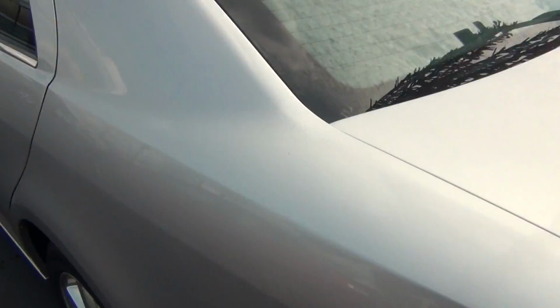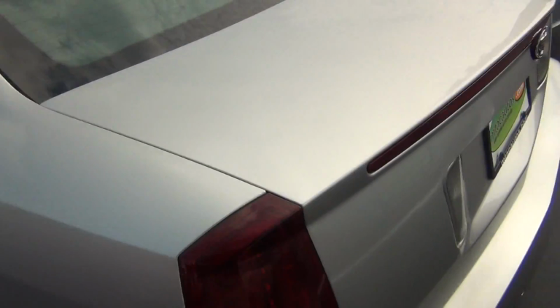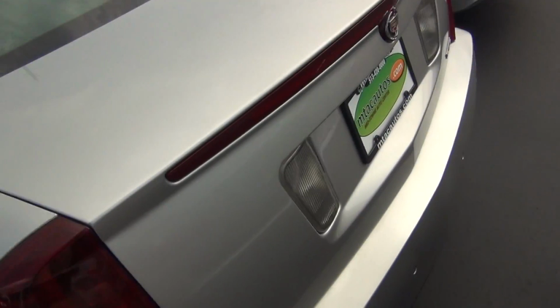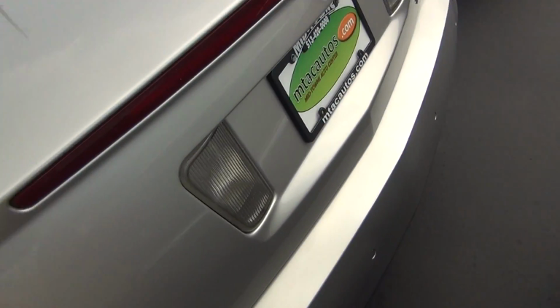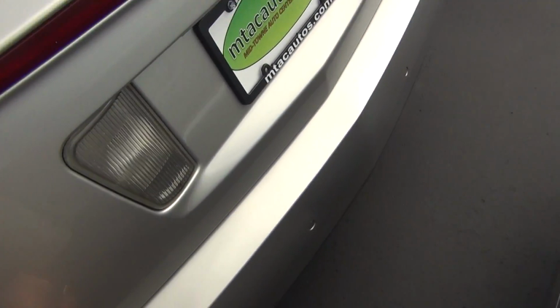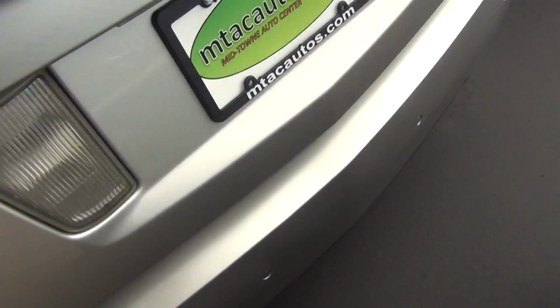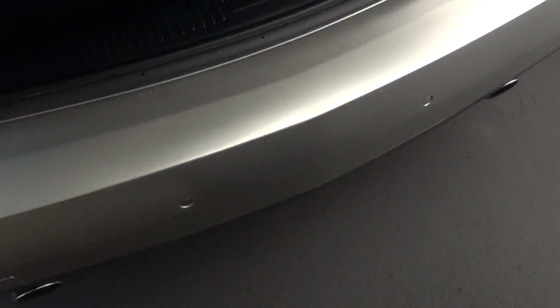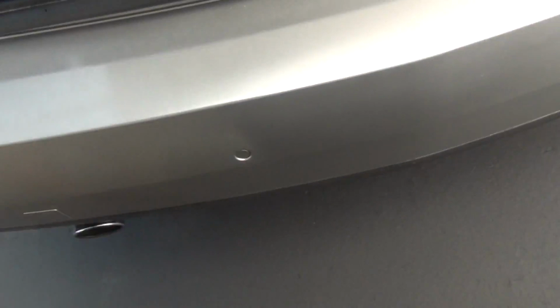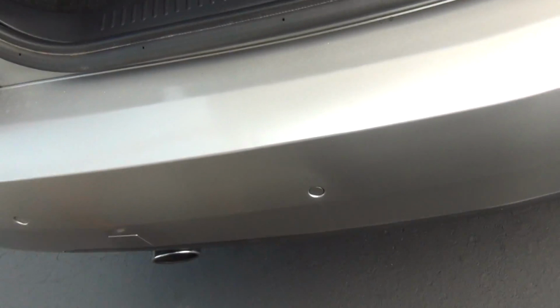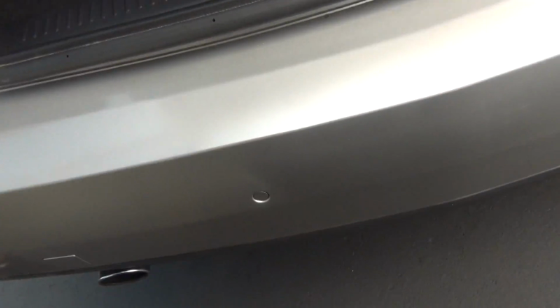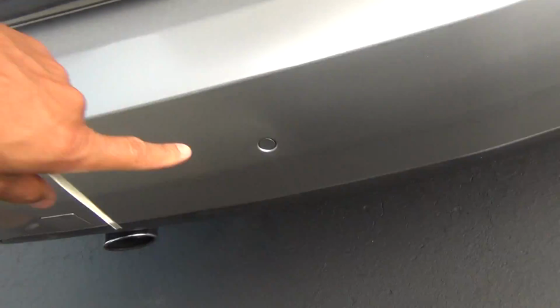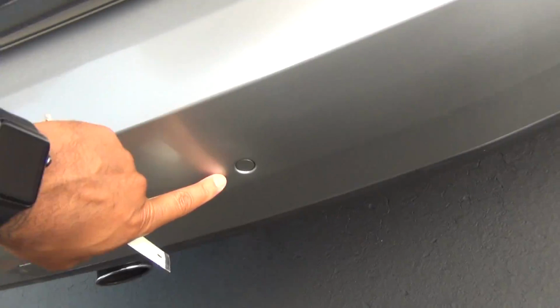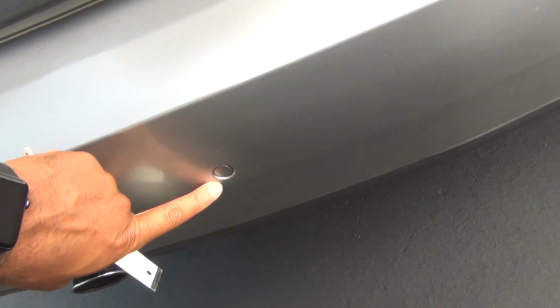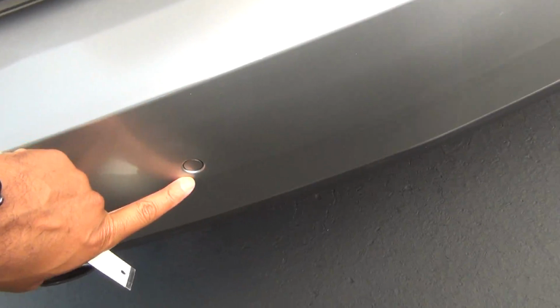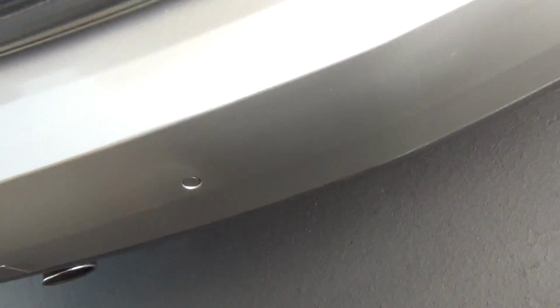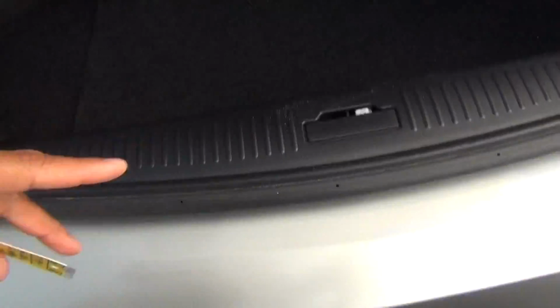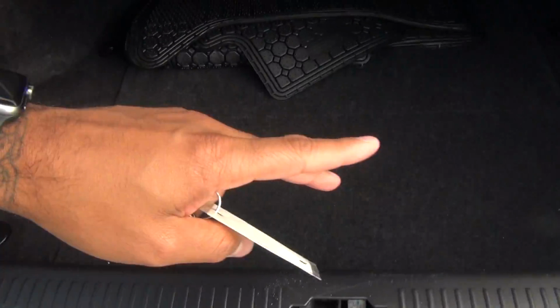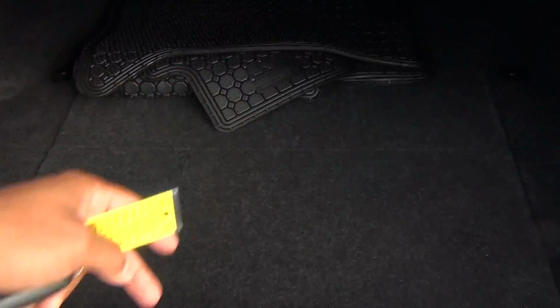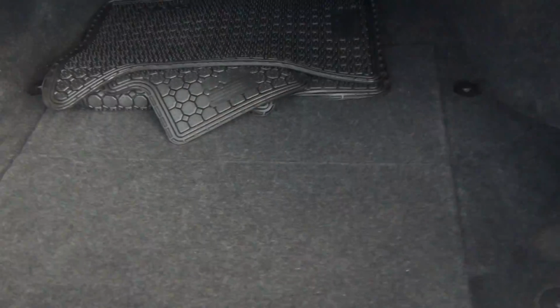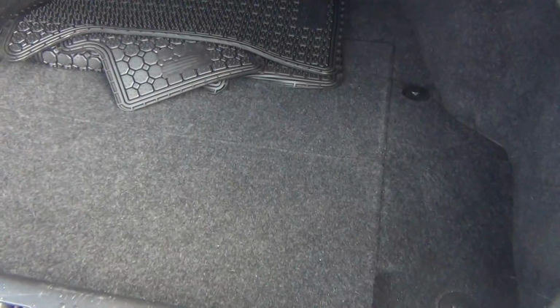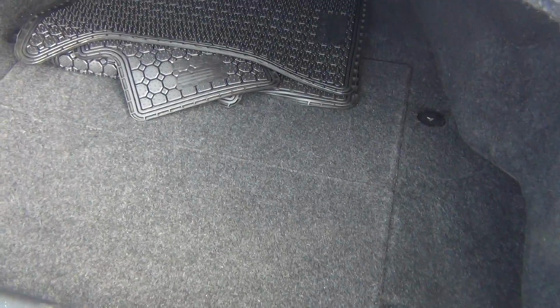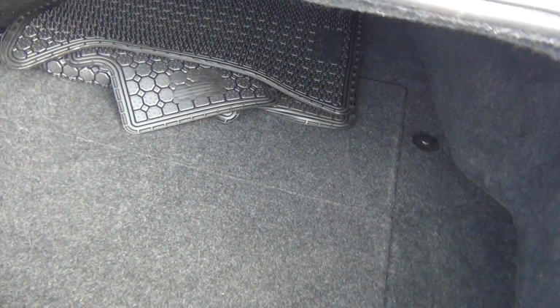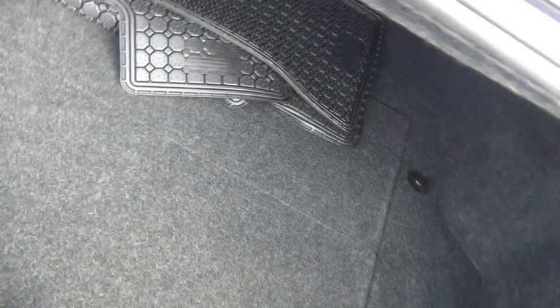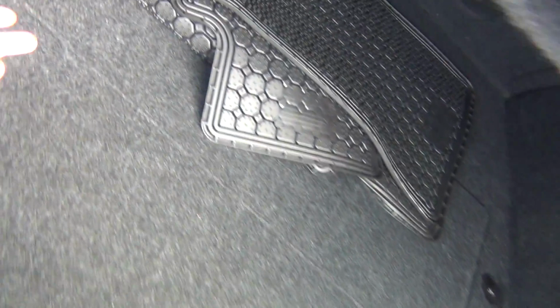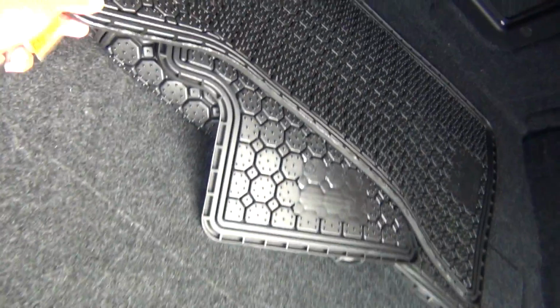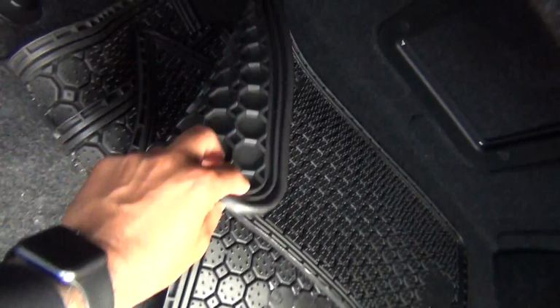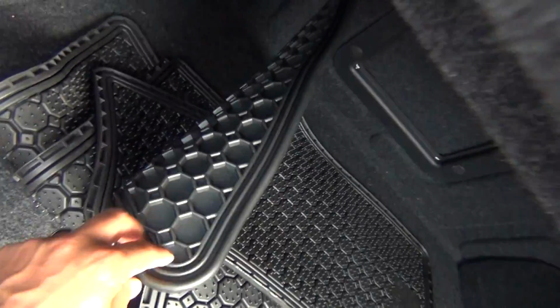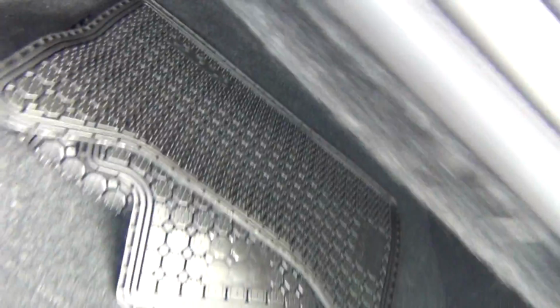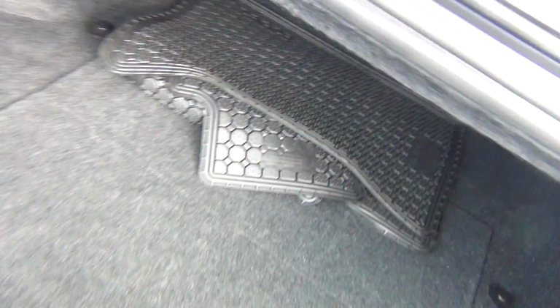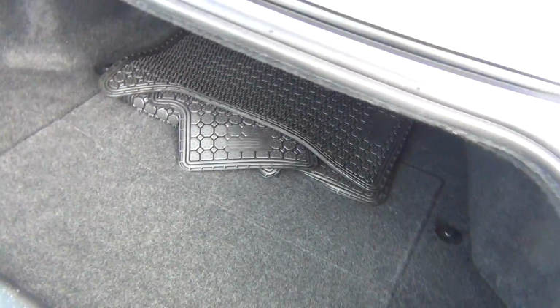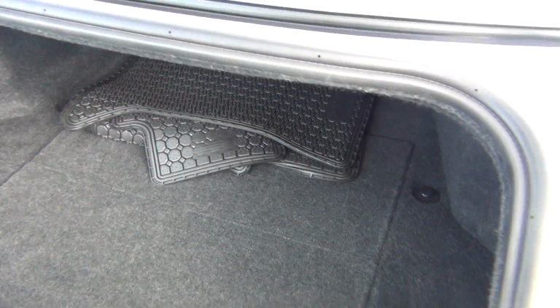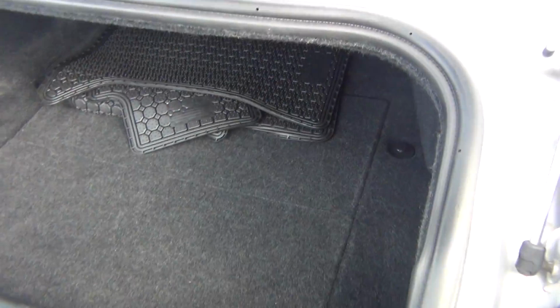We'll go ahead and pop the trunk. You've got your backup sensors there if you could see right there. Plenty of storage space on the inside, plus you've got your all-weather mats in the back there.